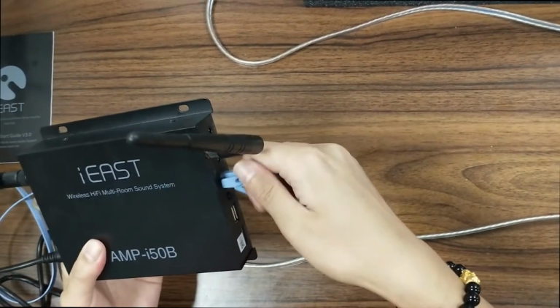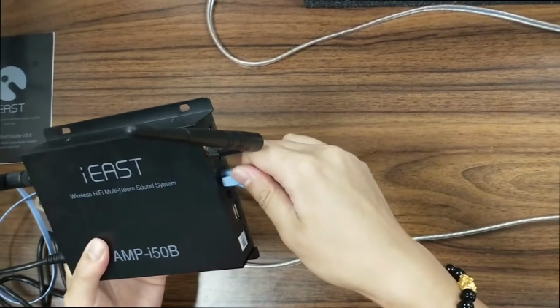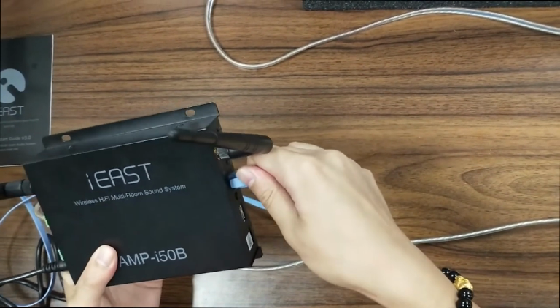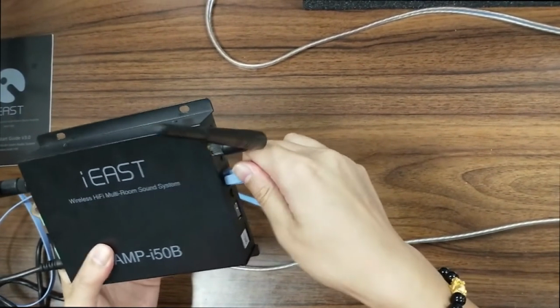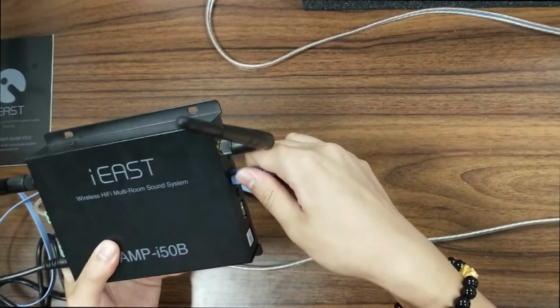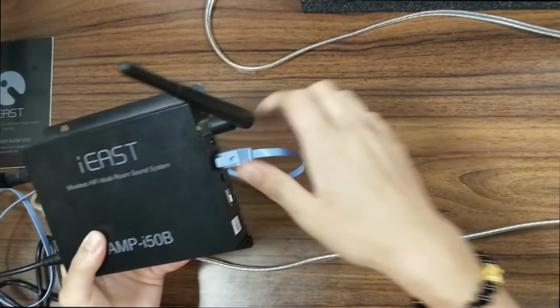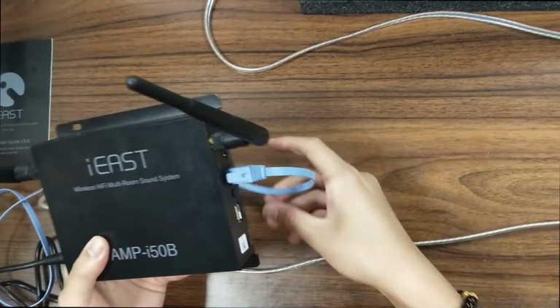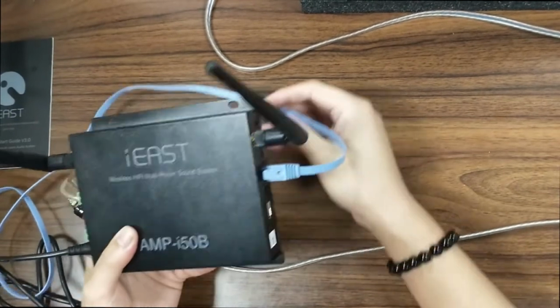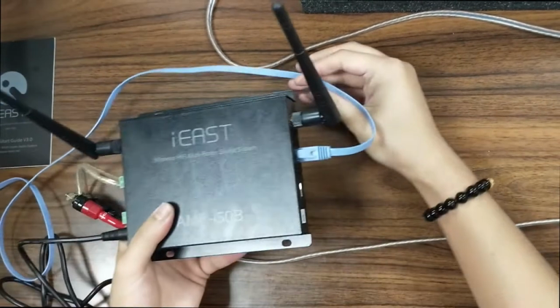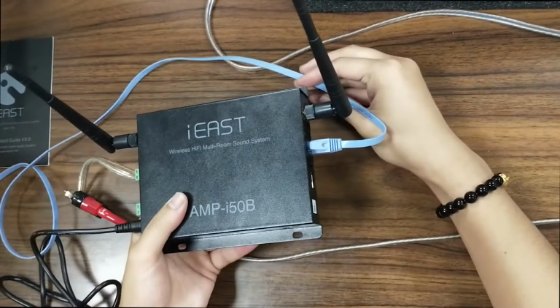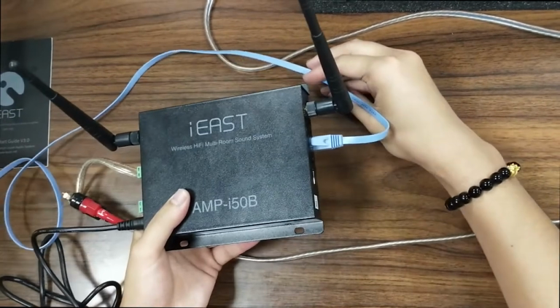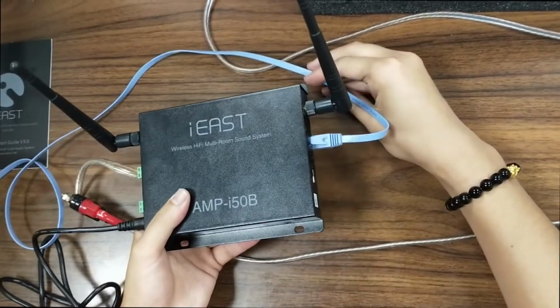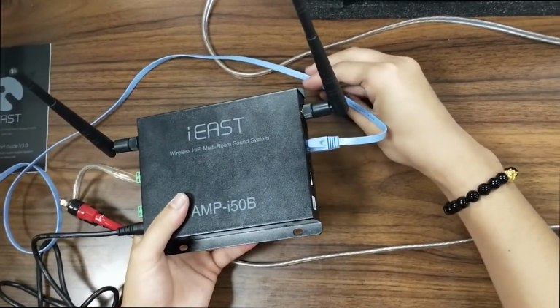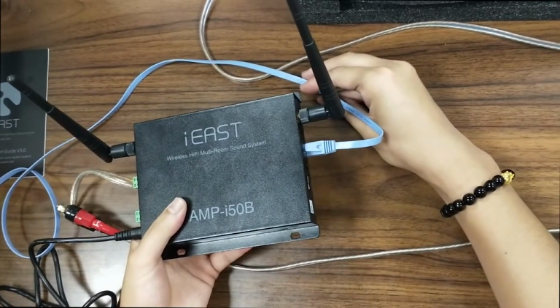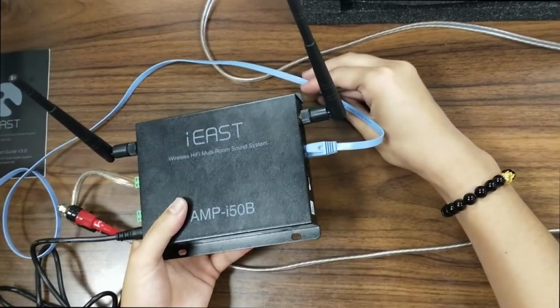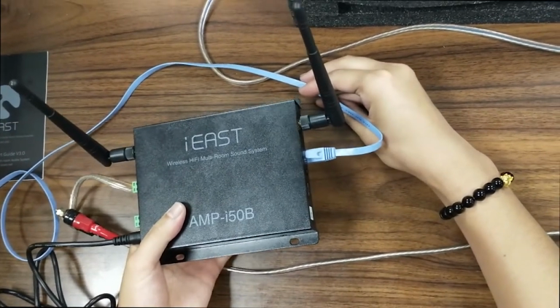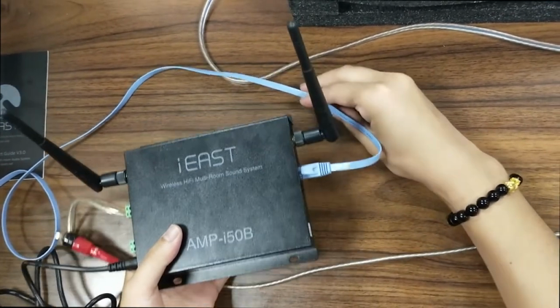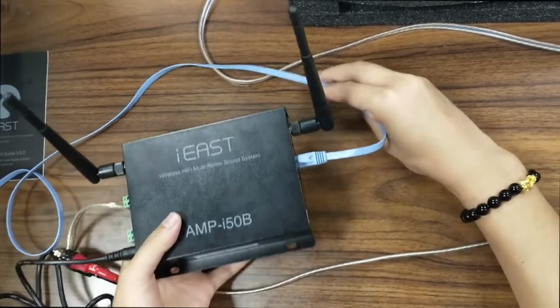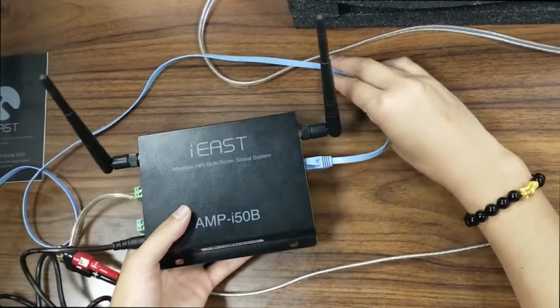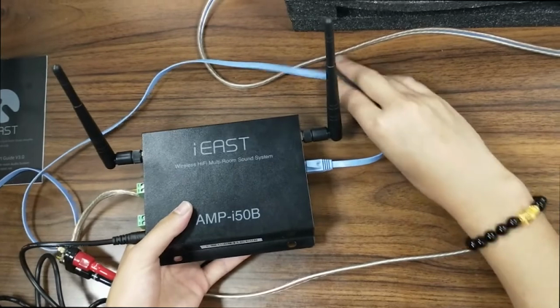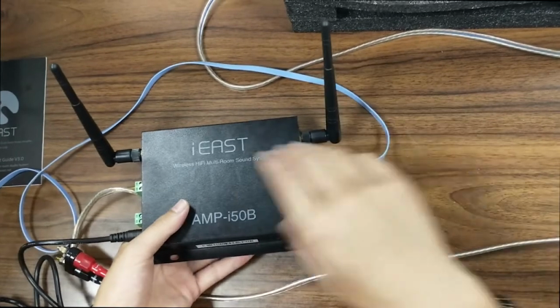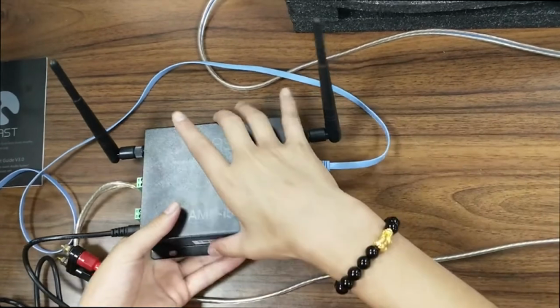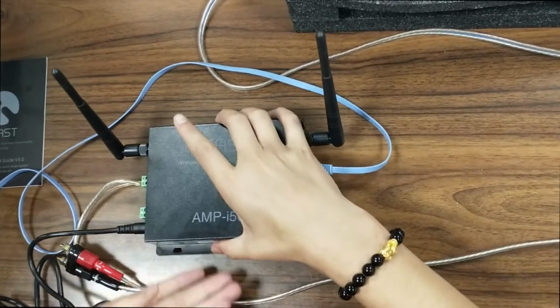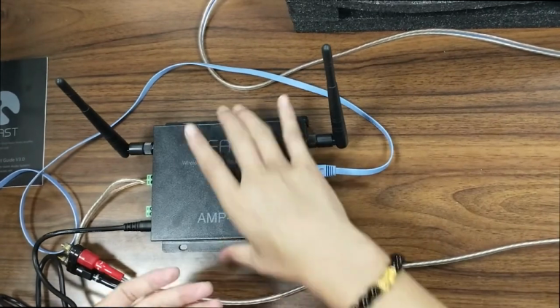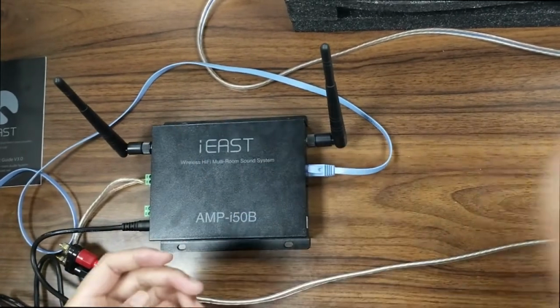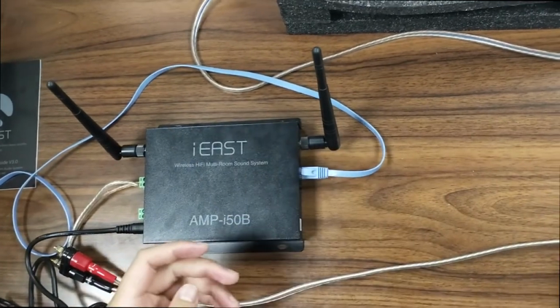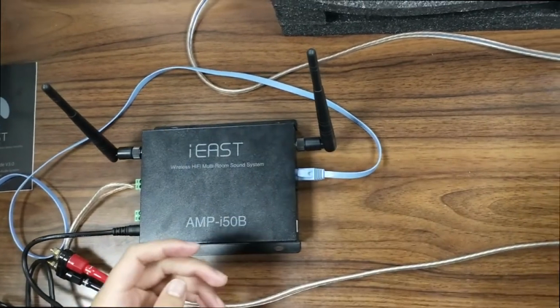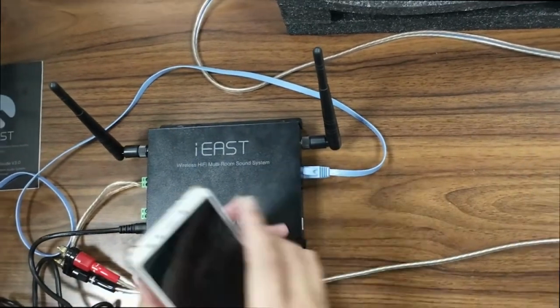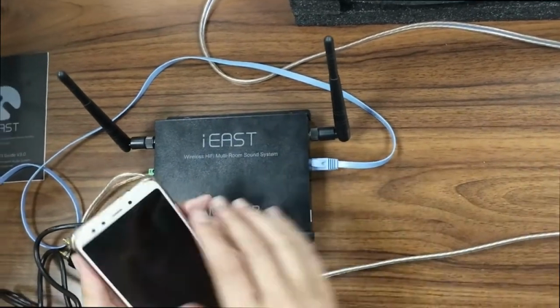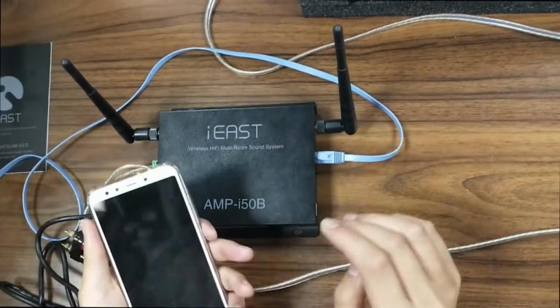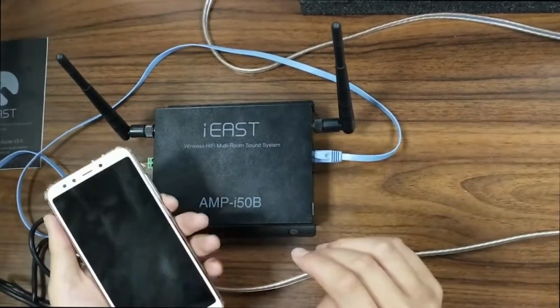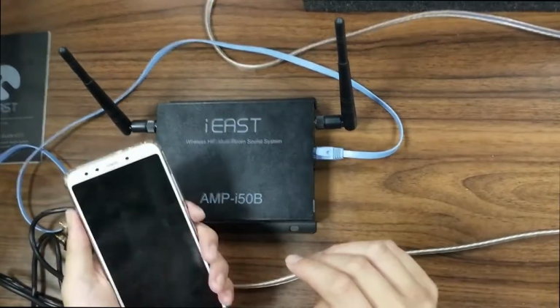Make it tight. We already heard some voice prompt, but it's very small.